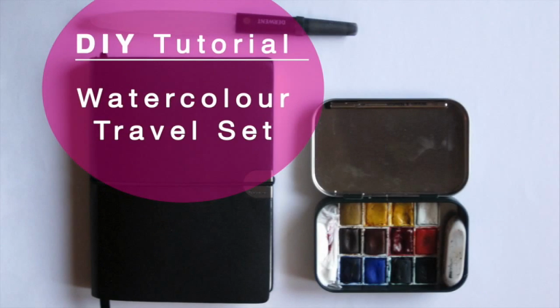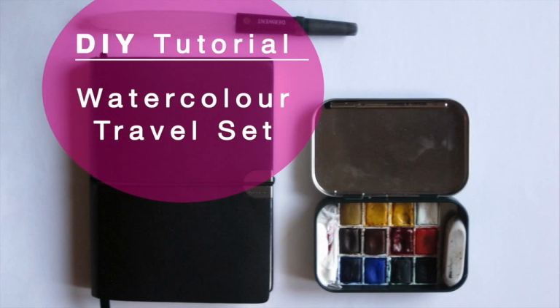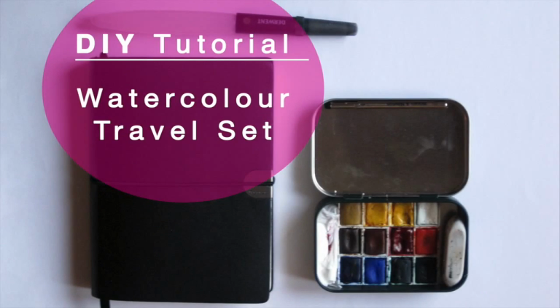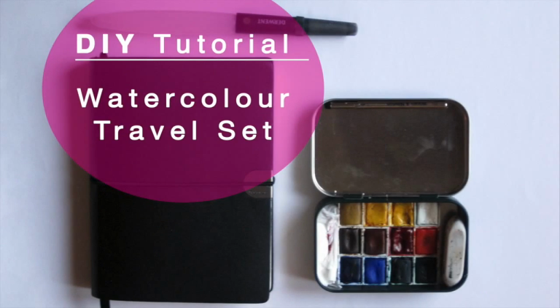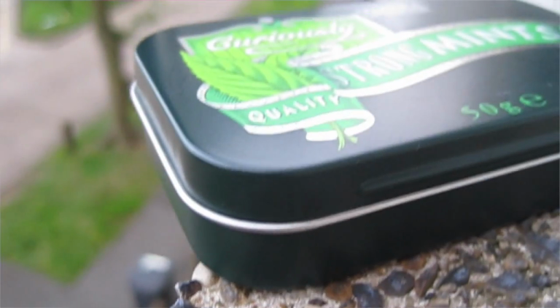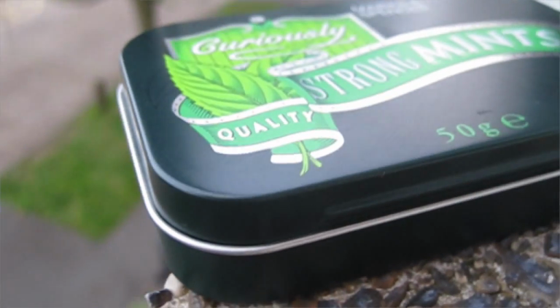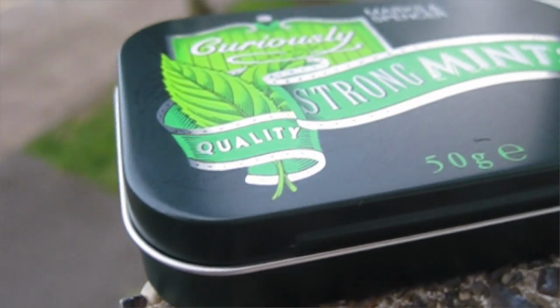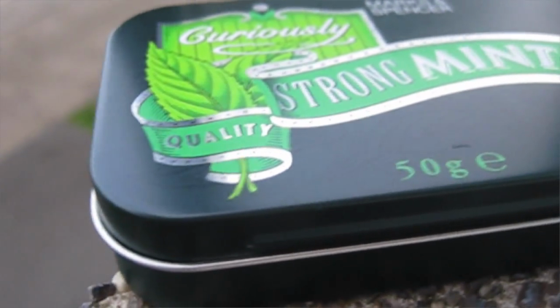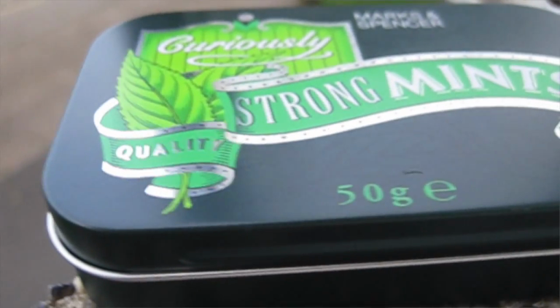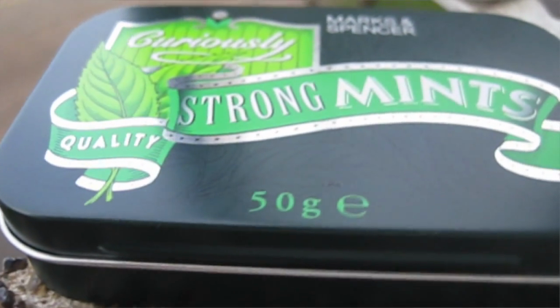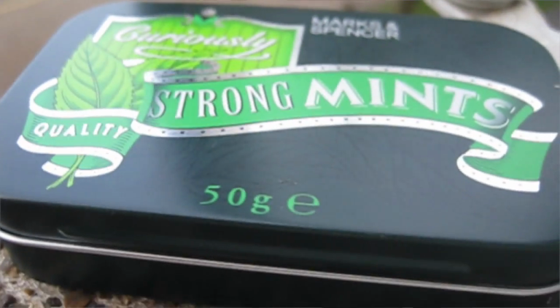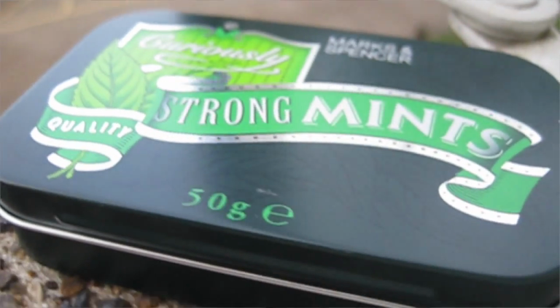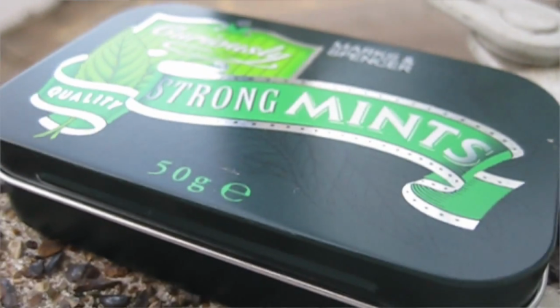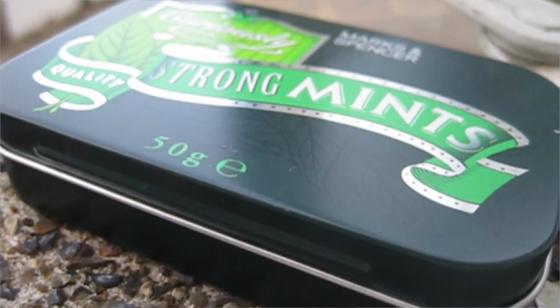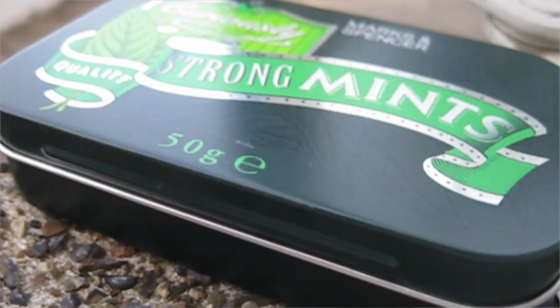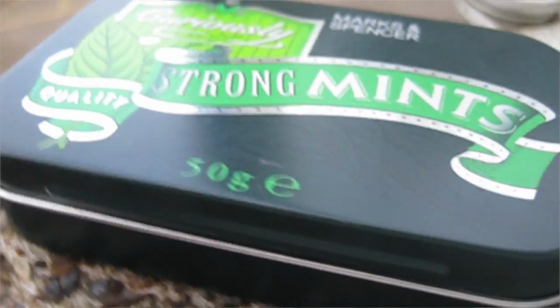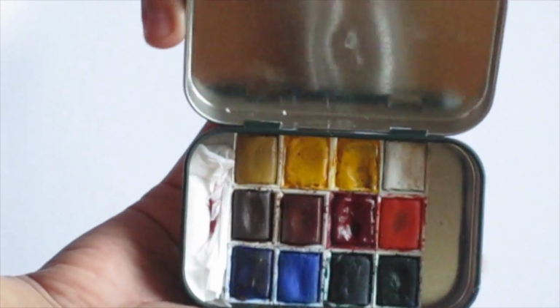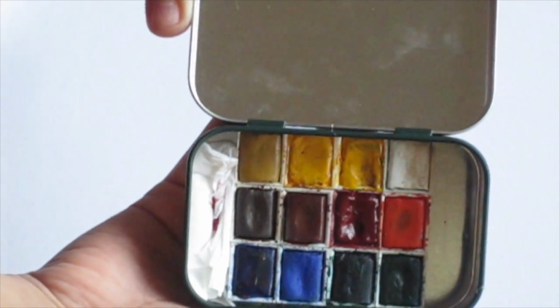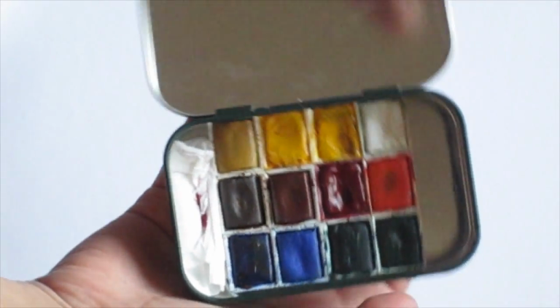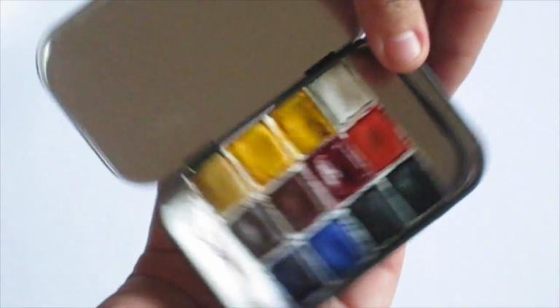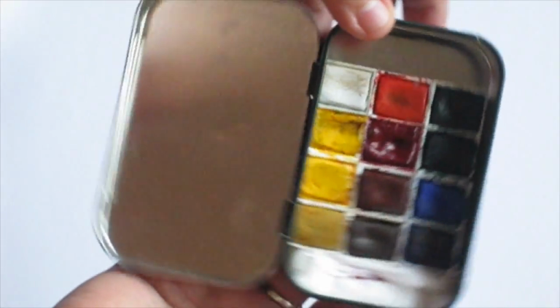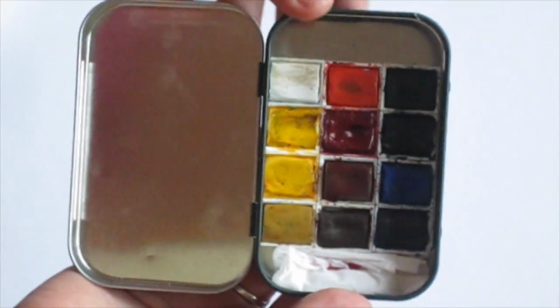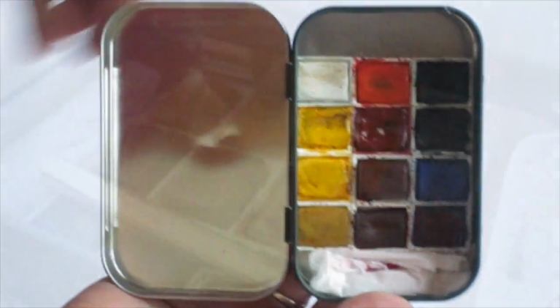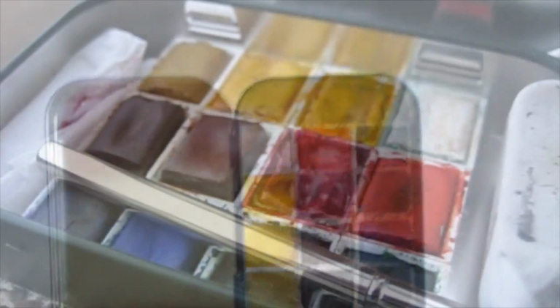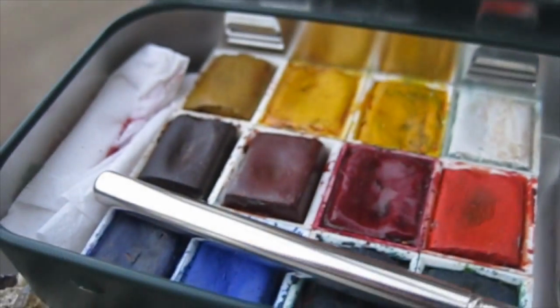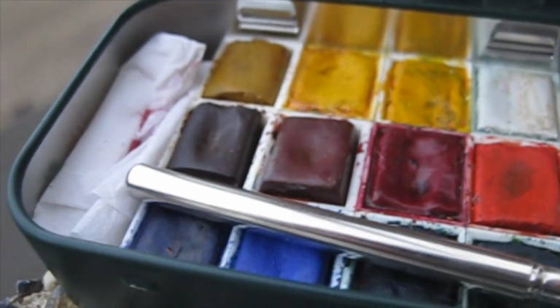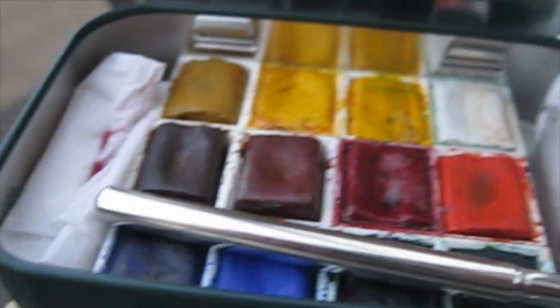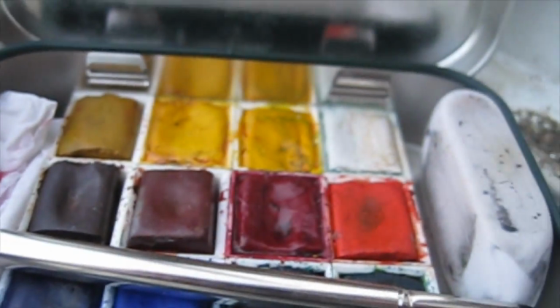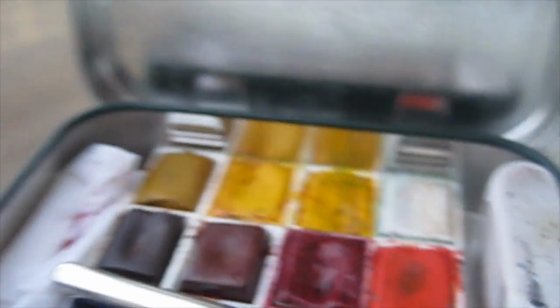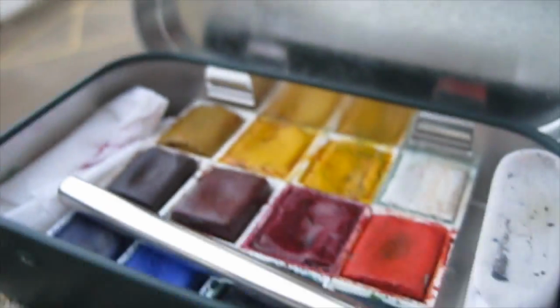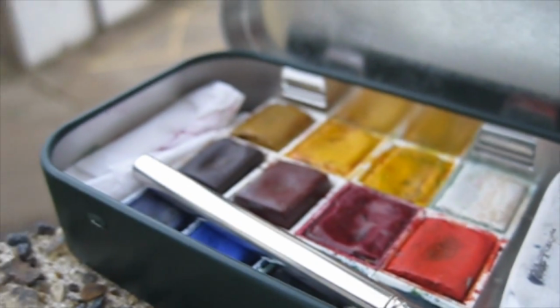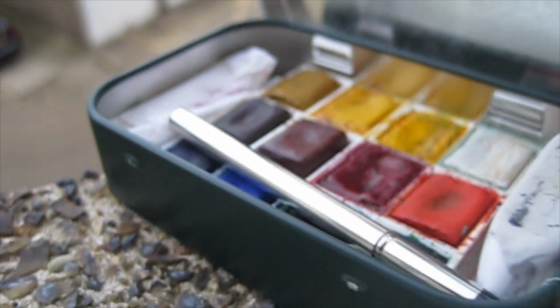Hey guys and welcome to my channel, I'm Andrea, and this is my first ever video on YouTube. It's a DIY tutorial of making your own watercolor travel set. I hope you enjoy this video and keep on watching.